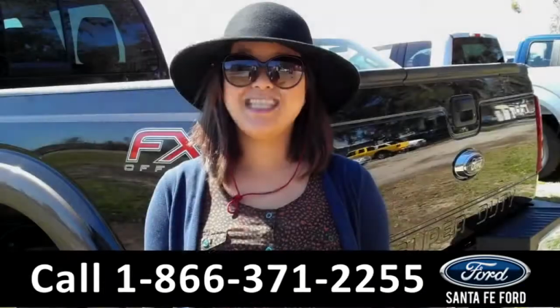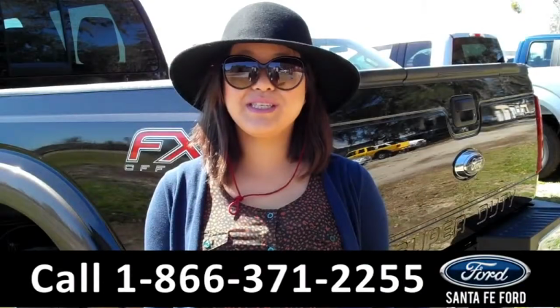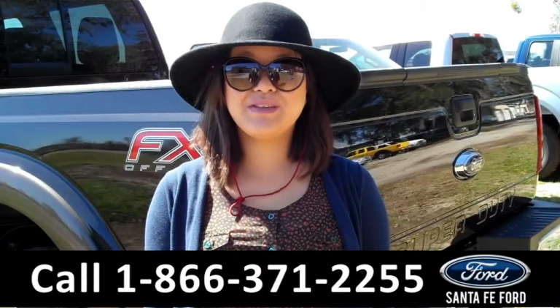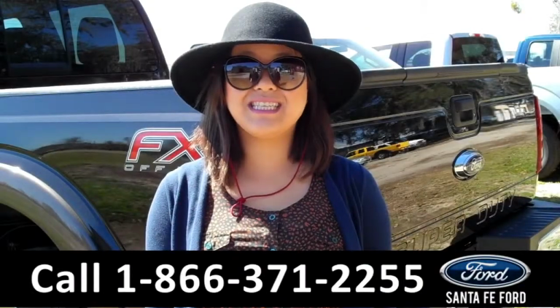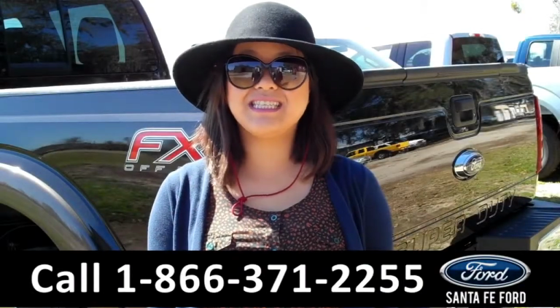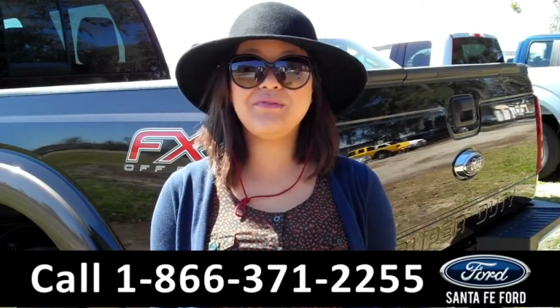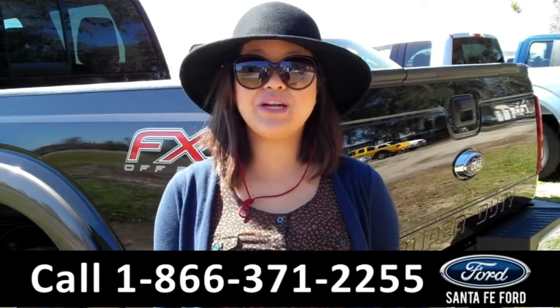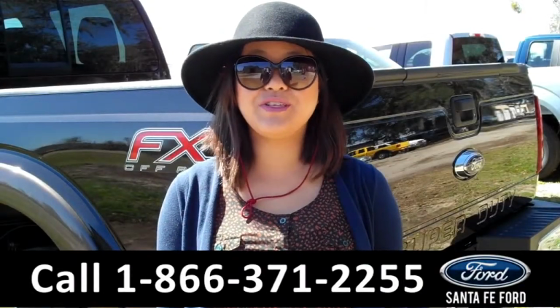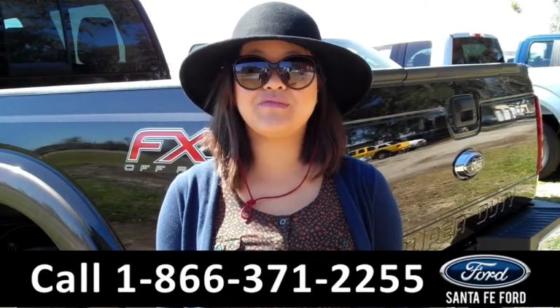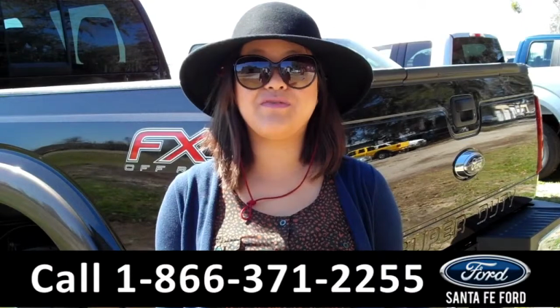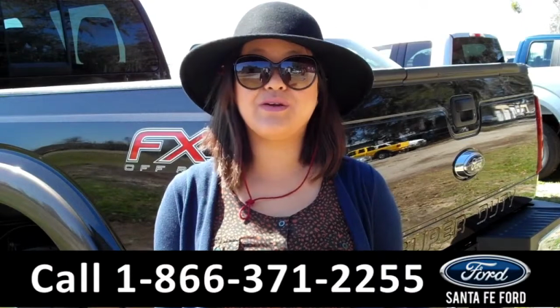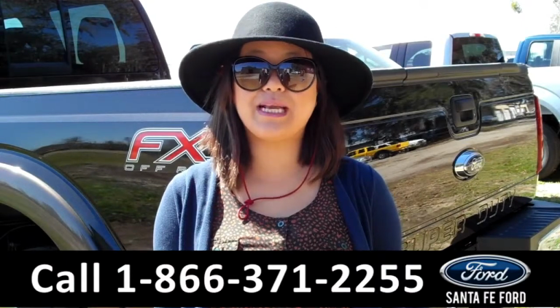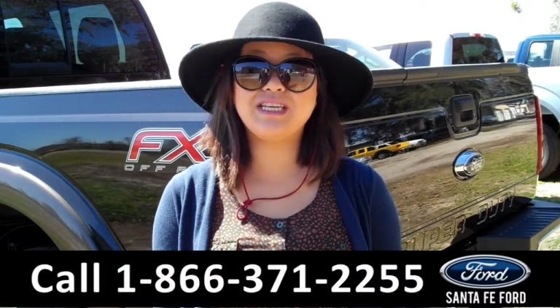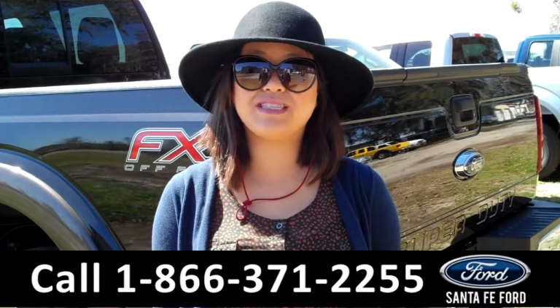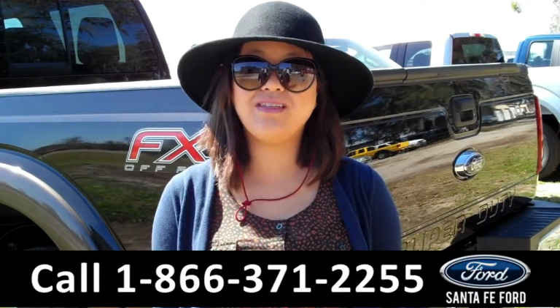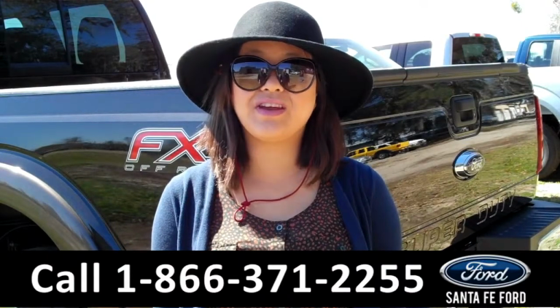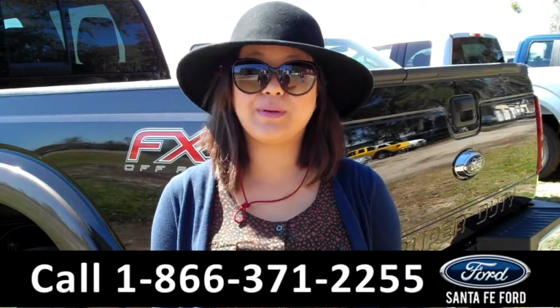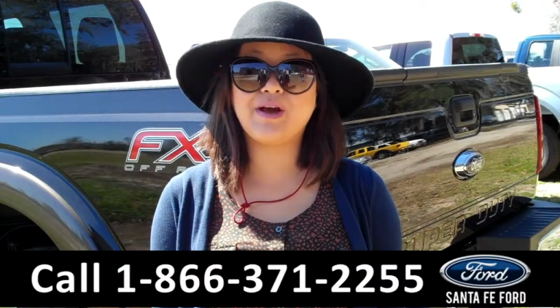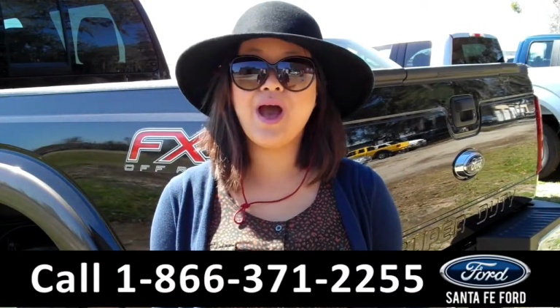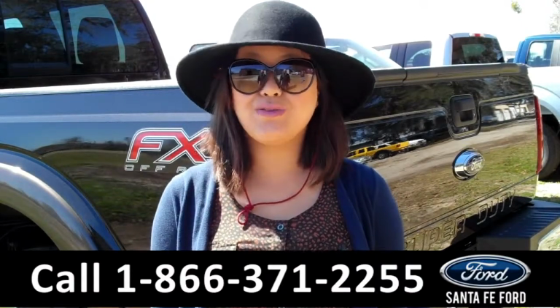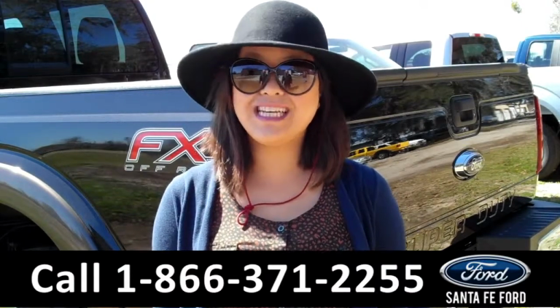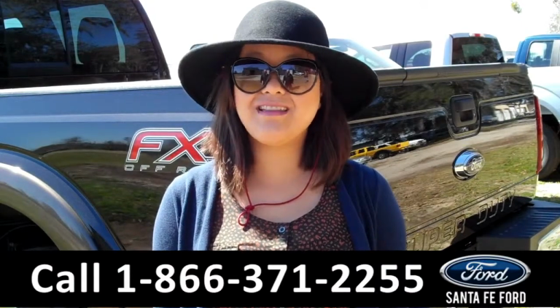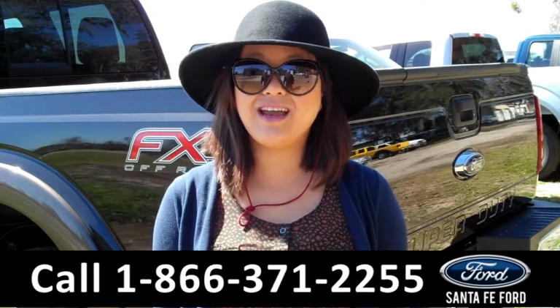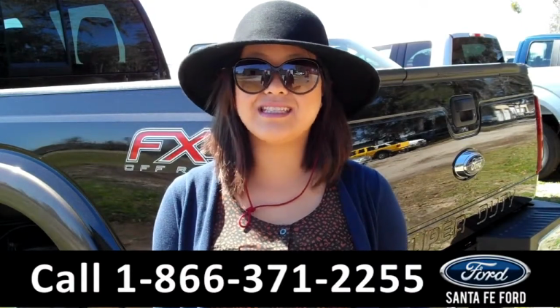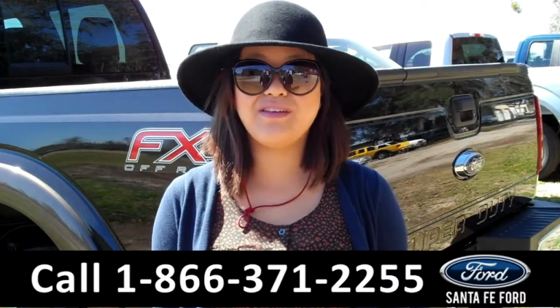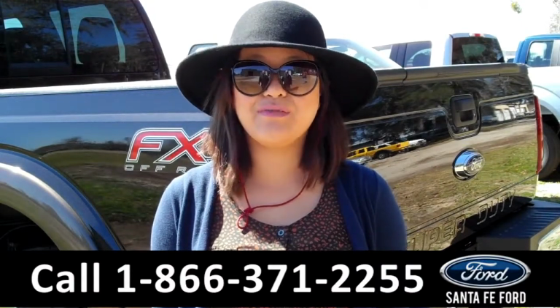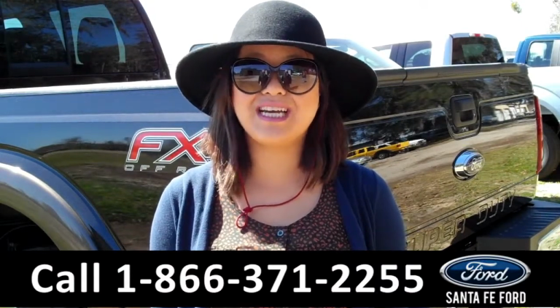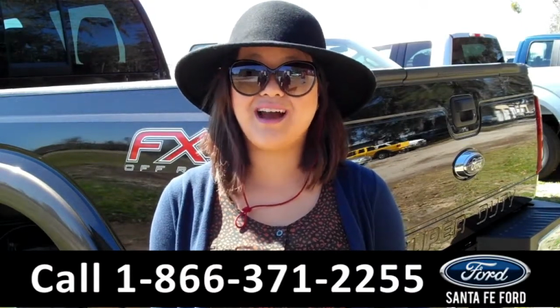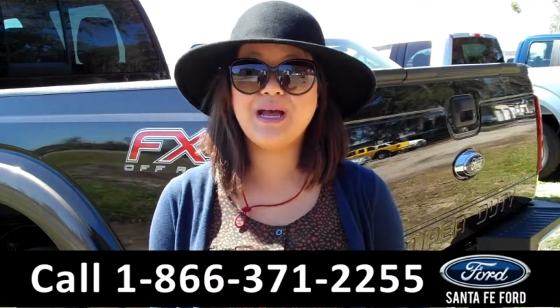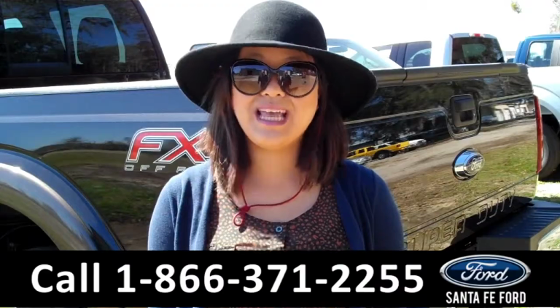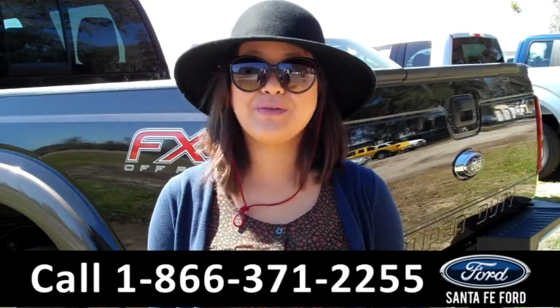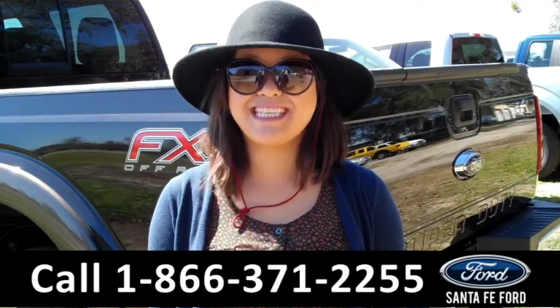That was the 2016 Ford F-250. For more information, give us a call at the number below, or visit us online at SantafeFord.com. Thanks for watching.